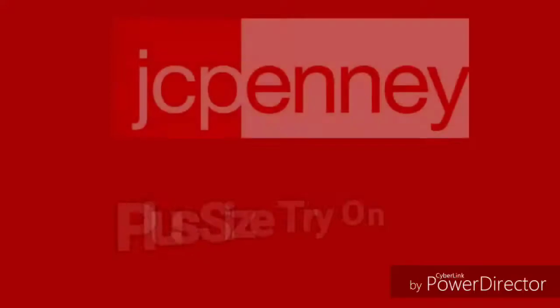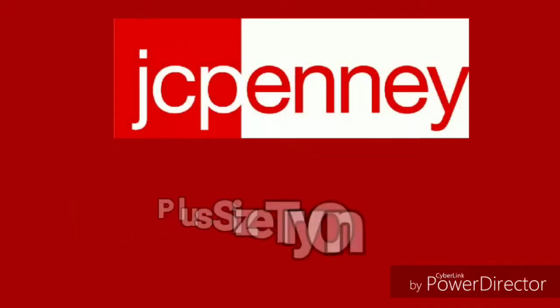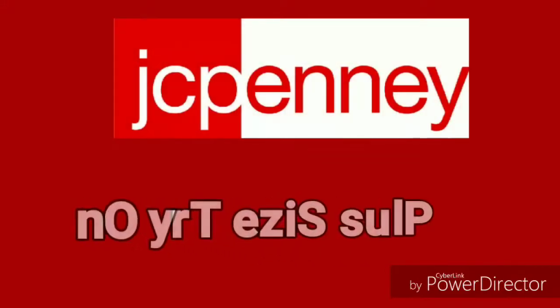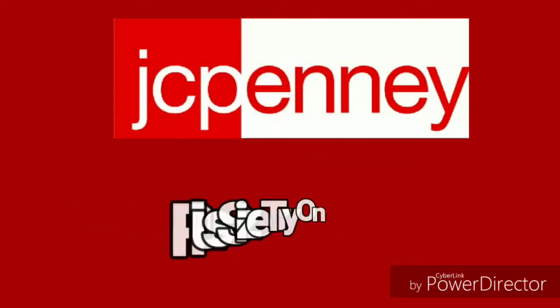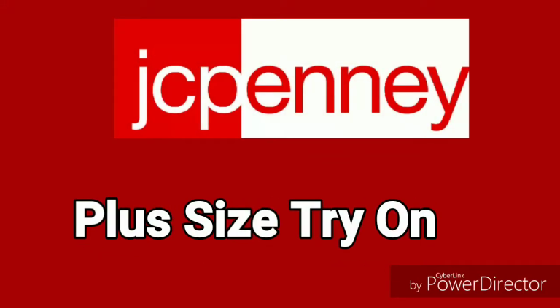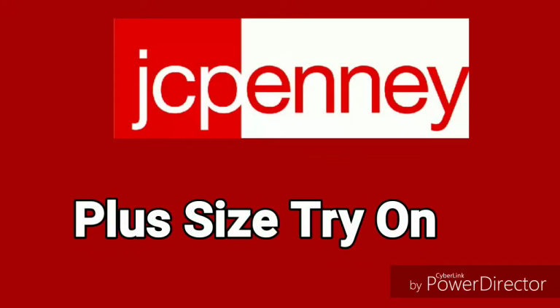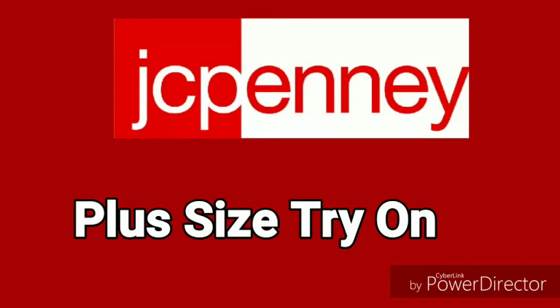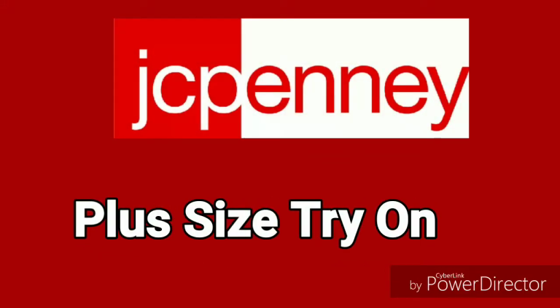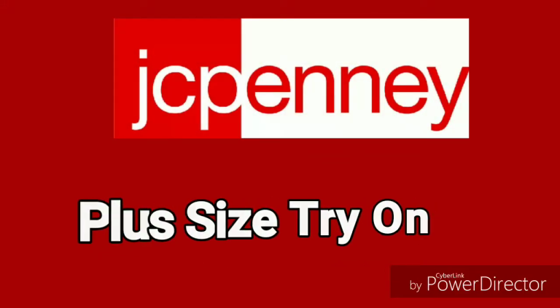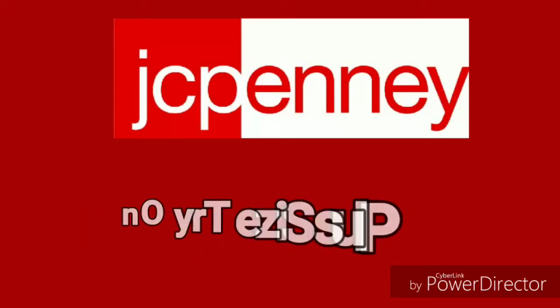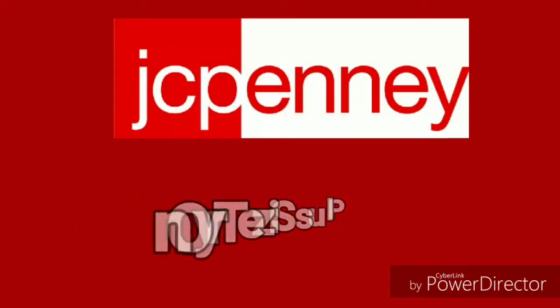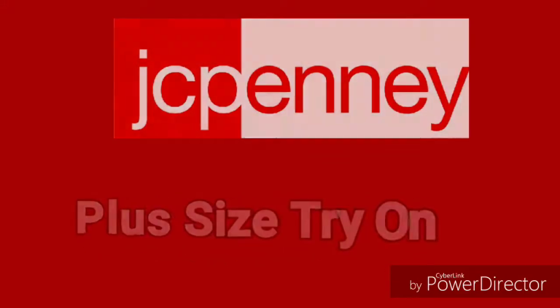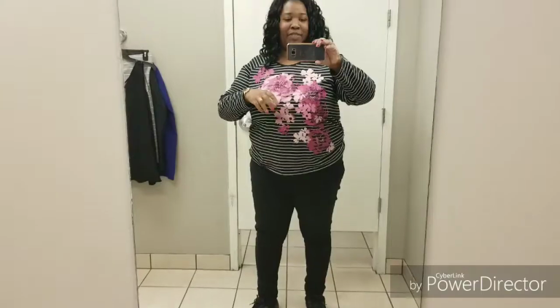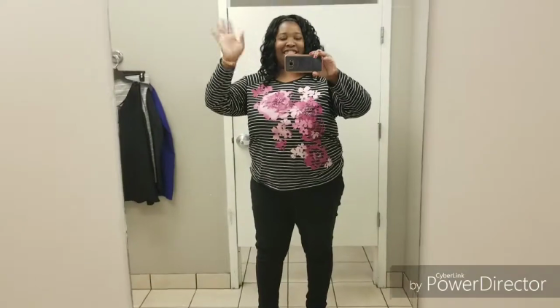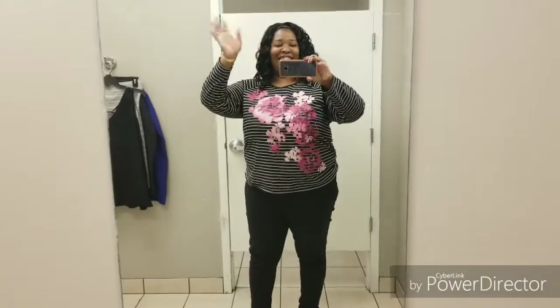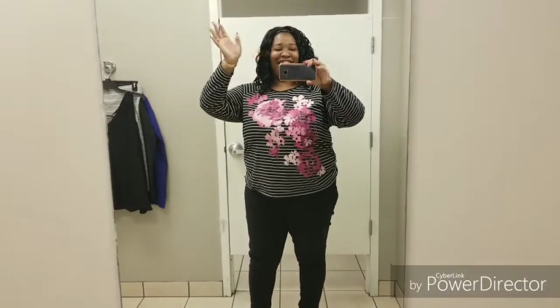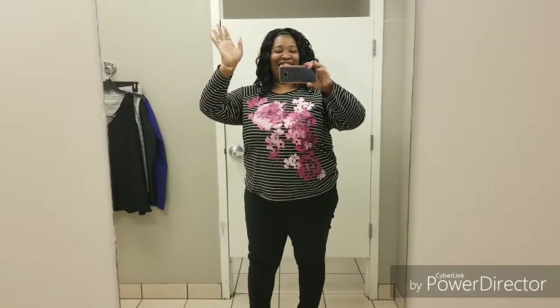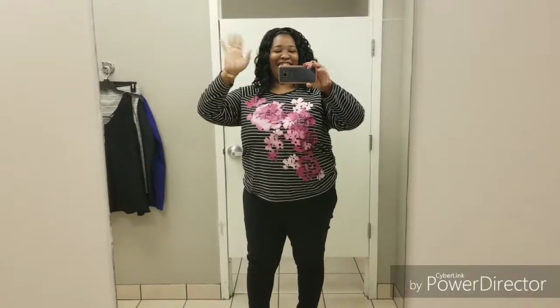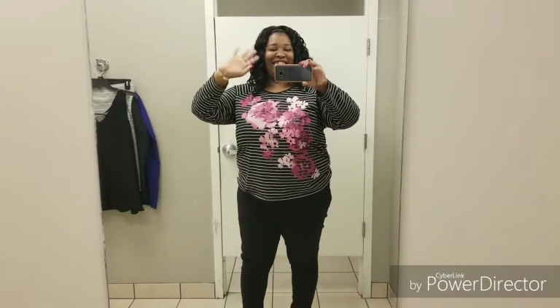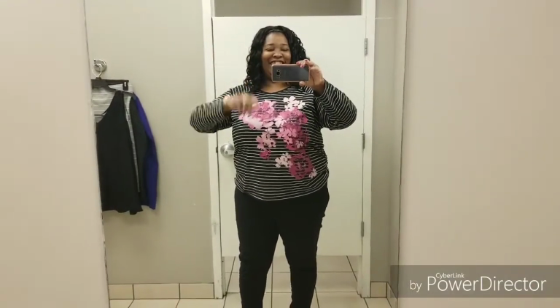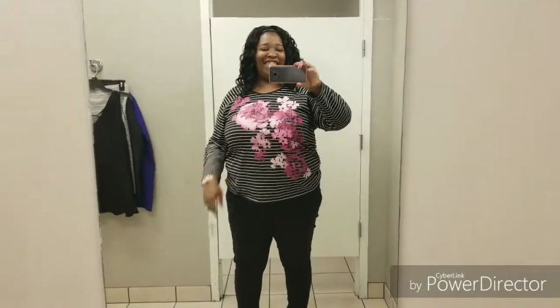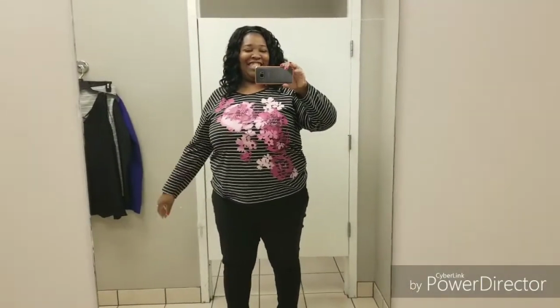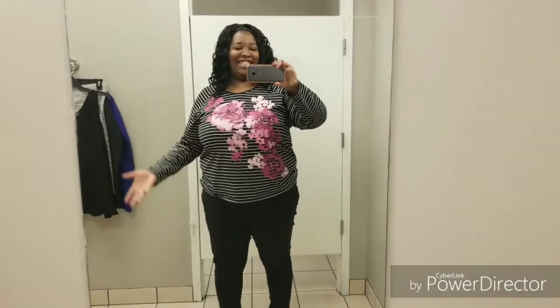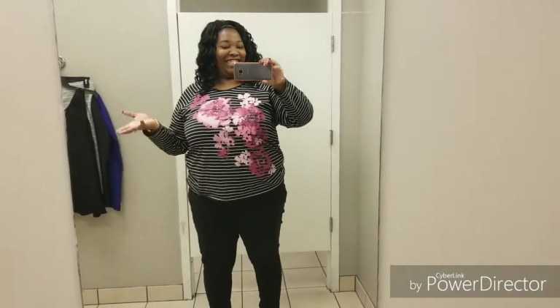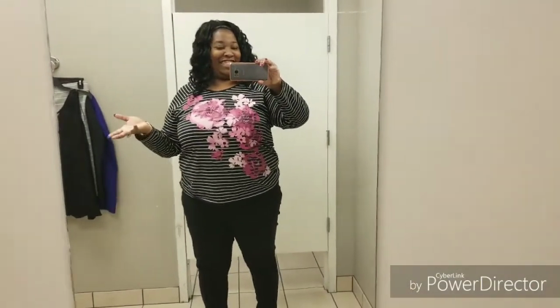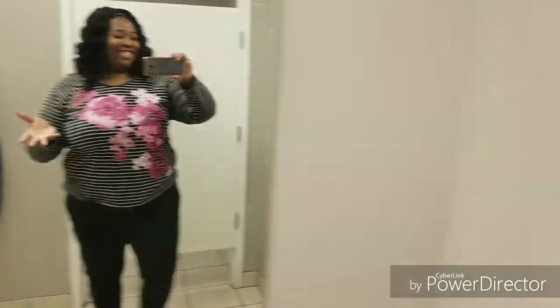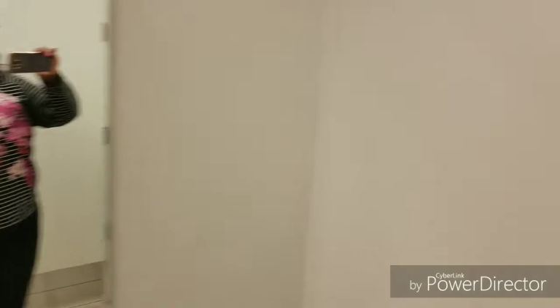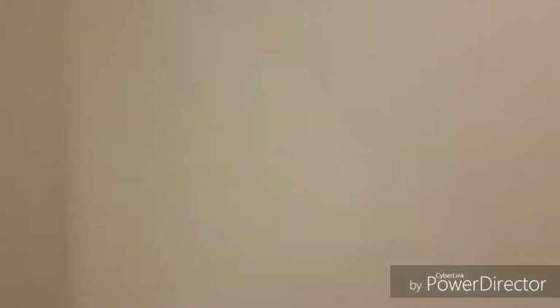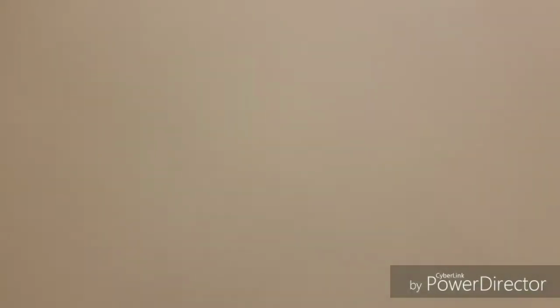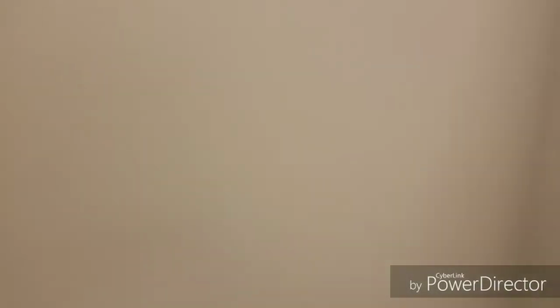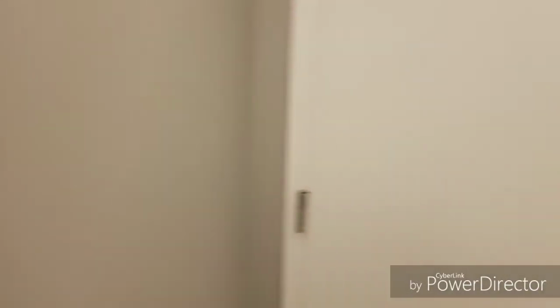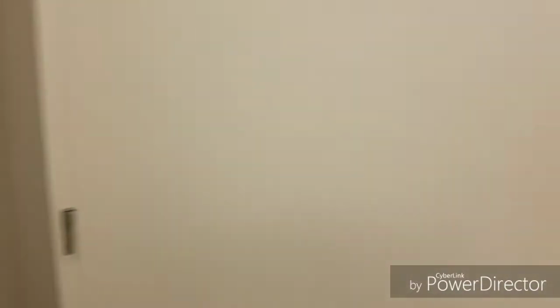Hey everybody, it's the Boss Lady here coming to you today with a JCPenney's Plus Size Try-On. So here I am, I'm in JCPenney's getting ready to try on some clothes. So let me show you what I have here.